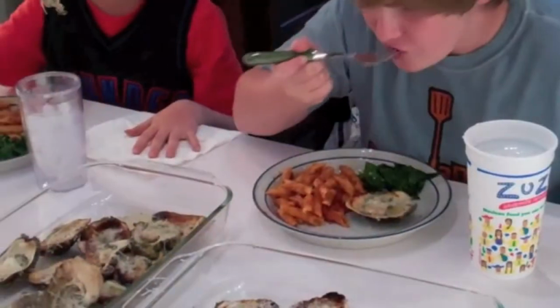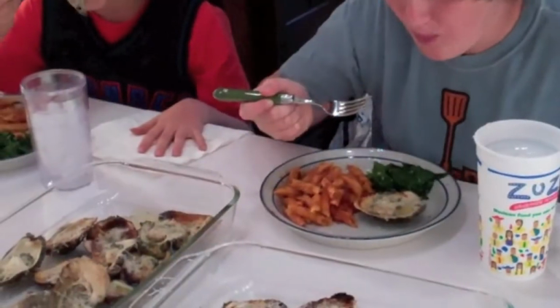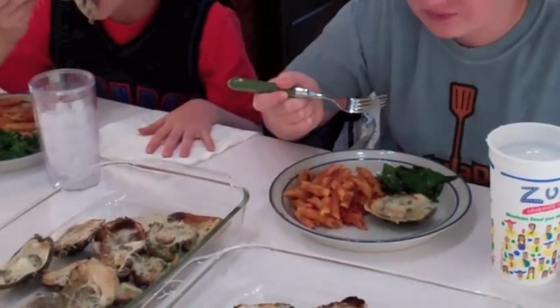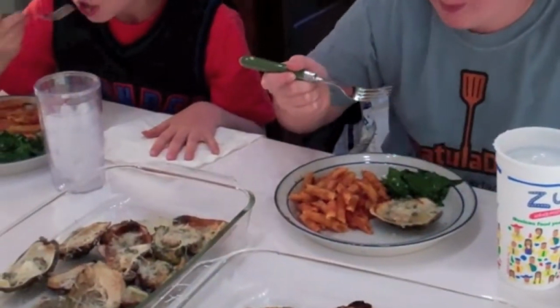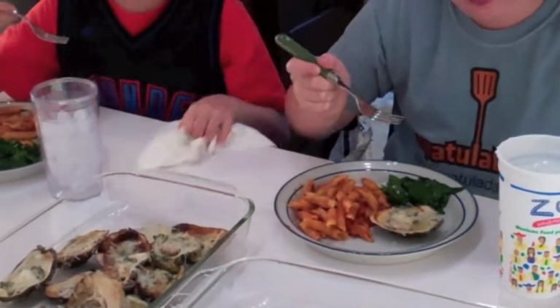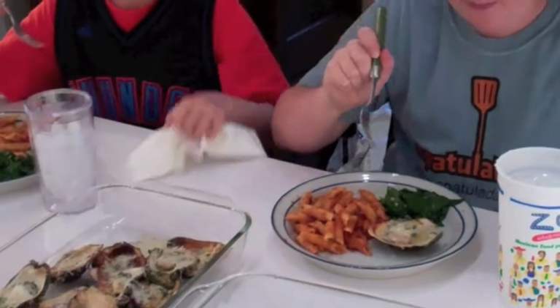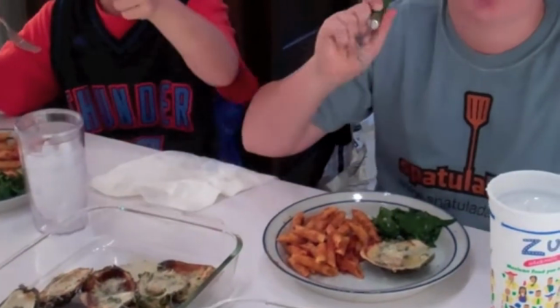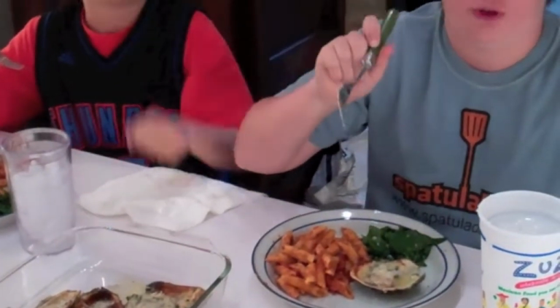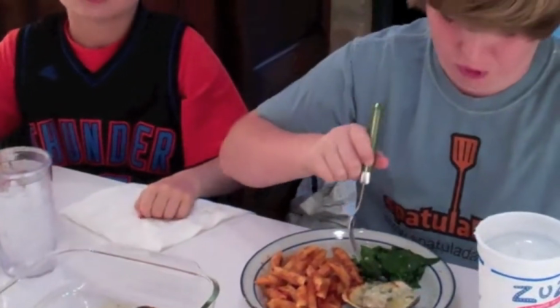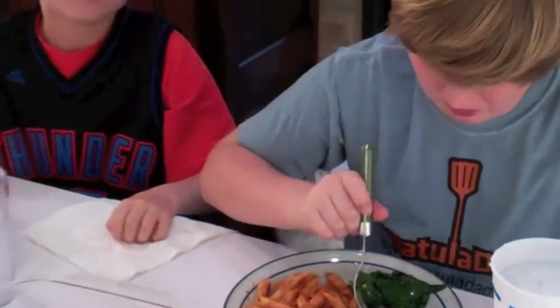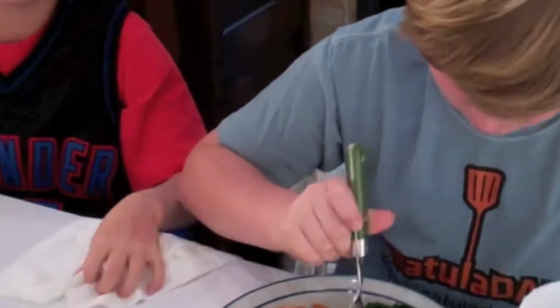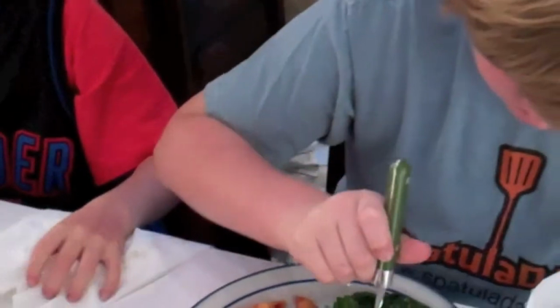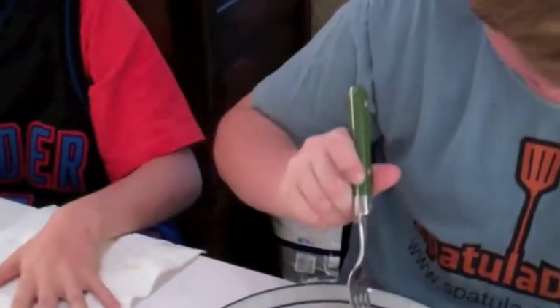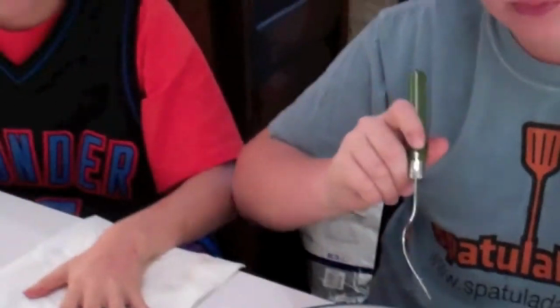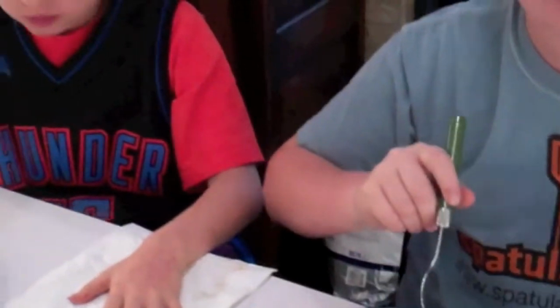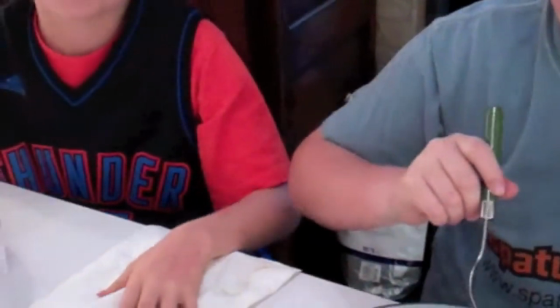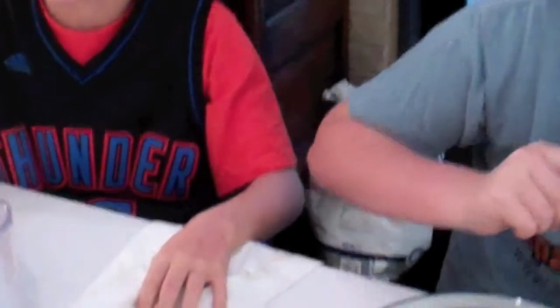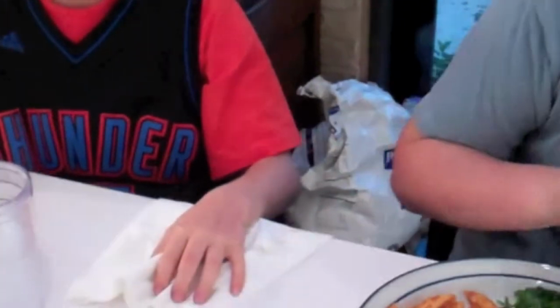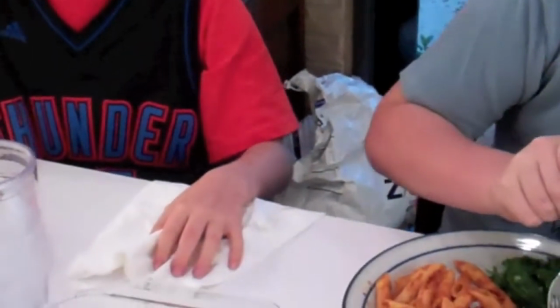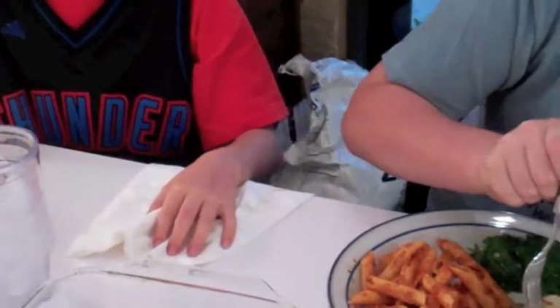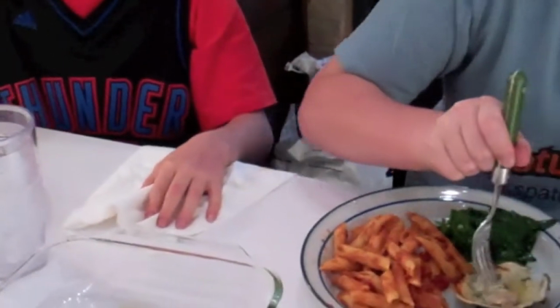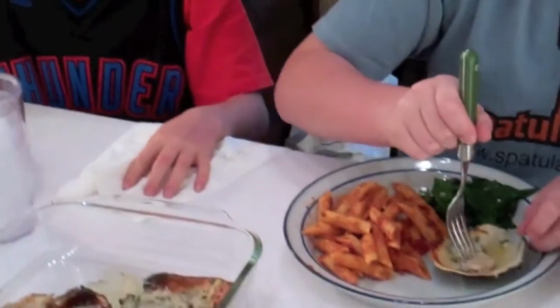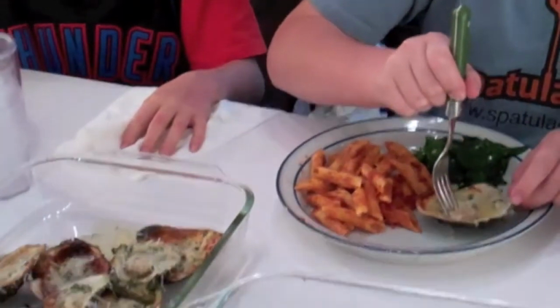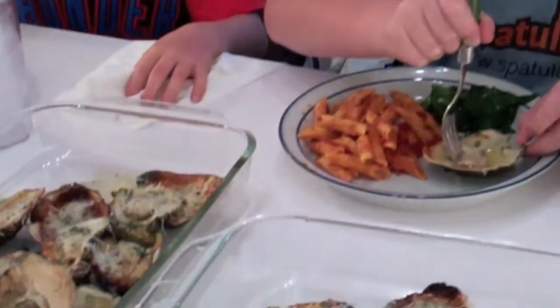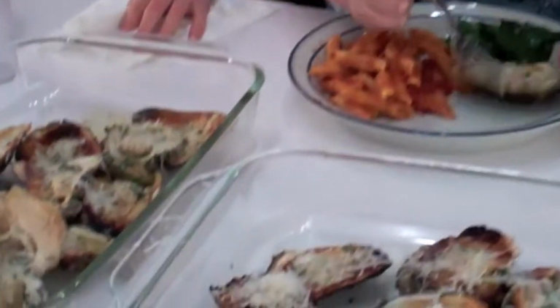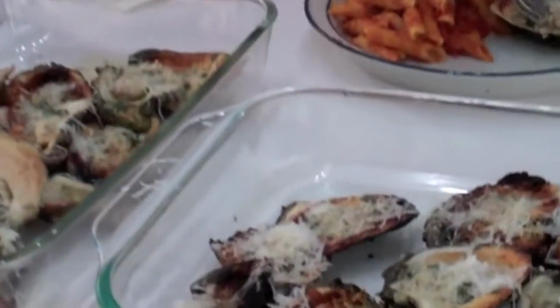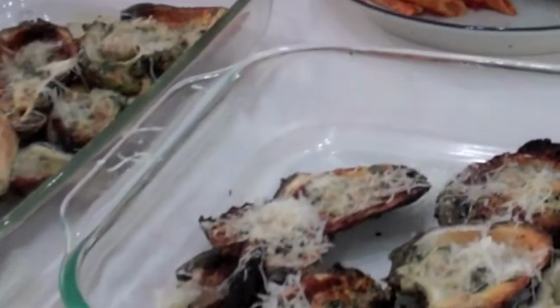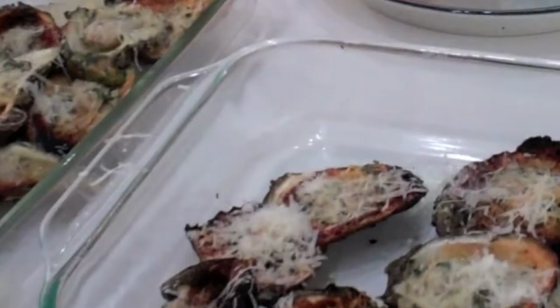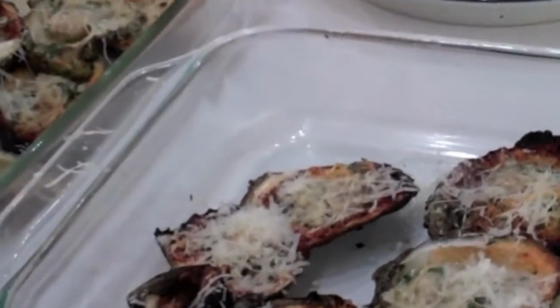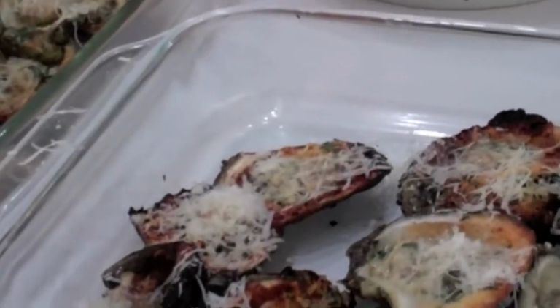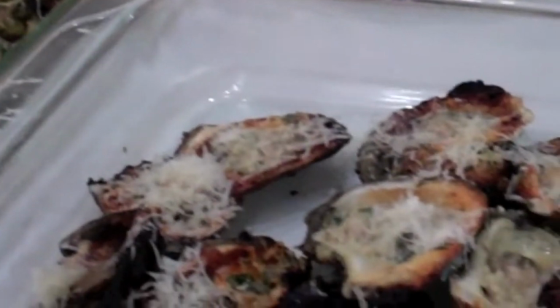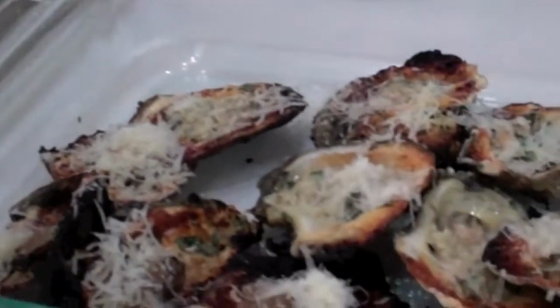All right, what do y'all think? Mmm, it's too cool for school. It's so good. Awesome. Thank you — we were successful. Check it out: spatuladad.com with the full recipe.